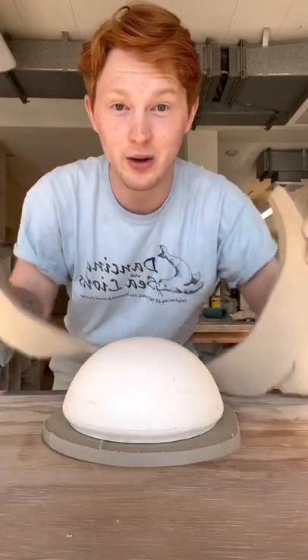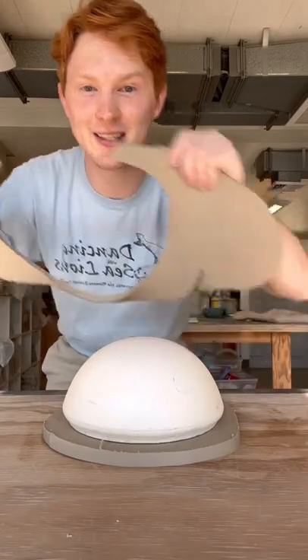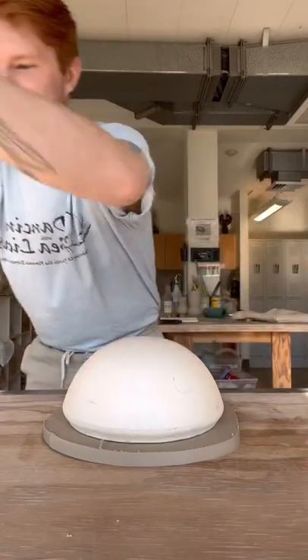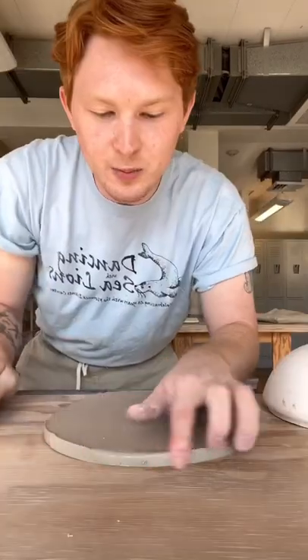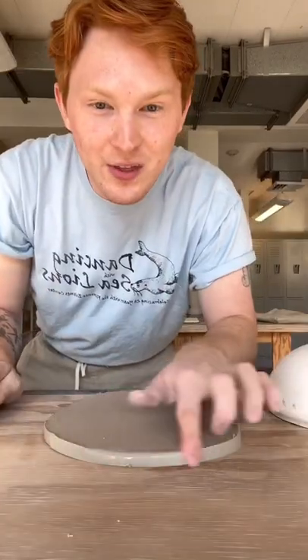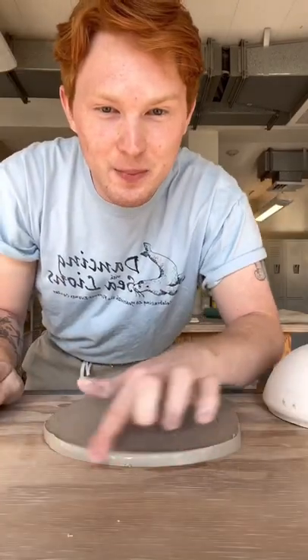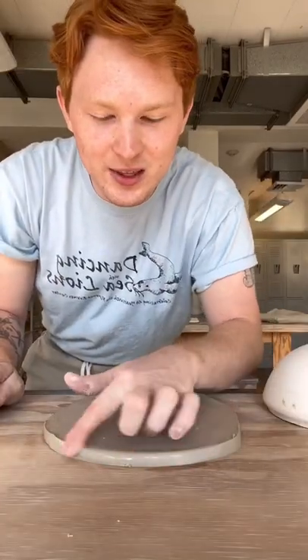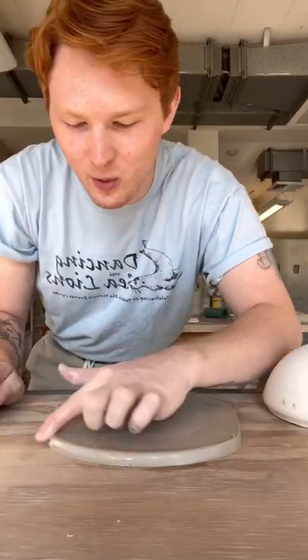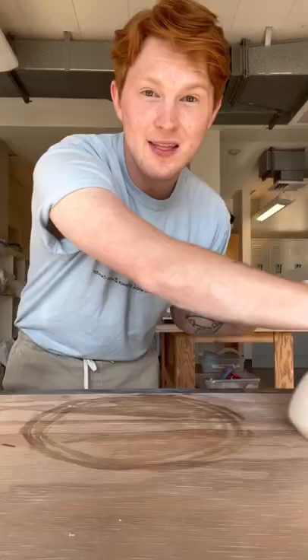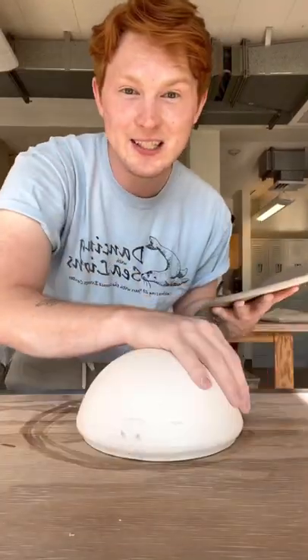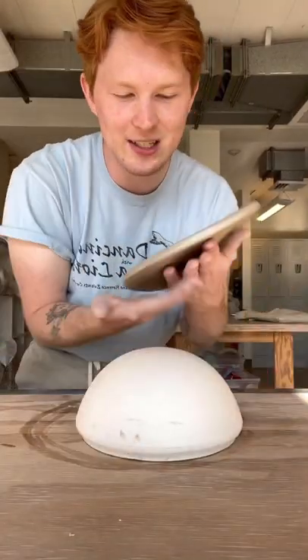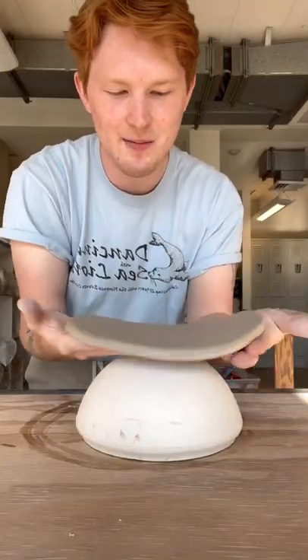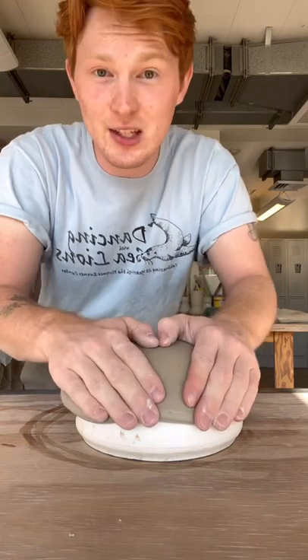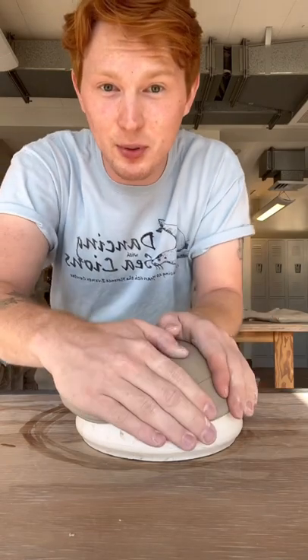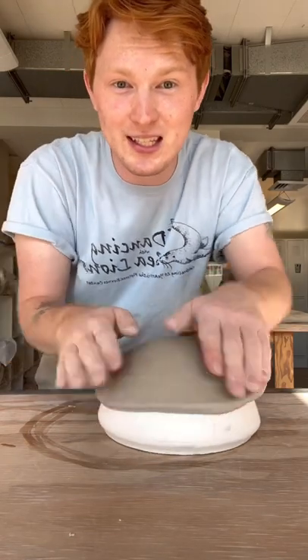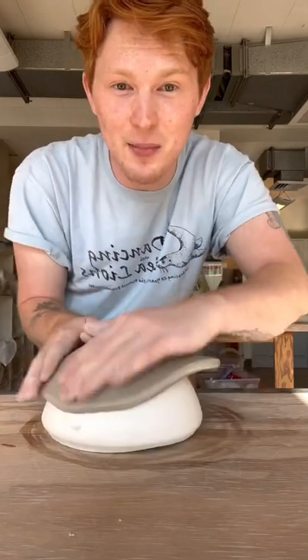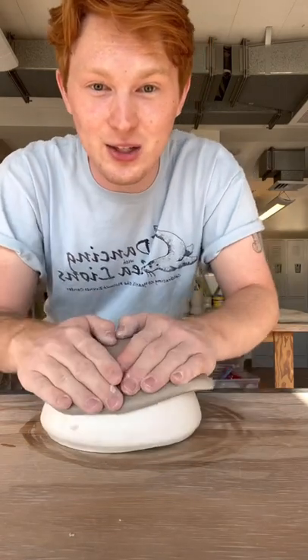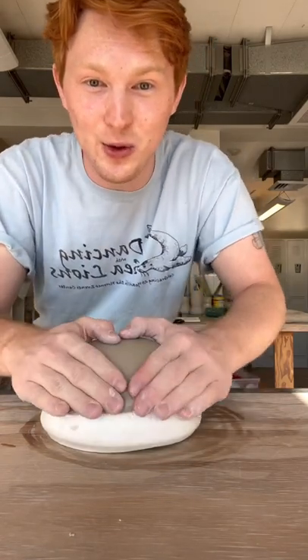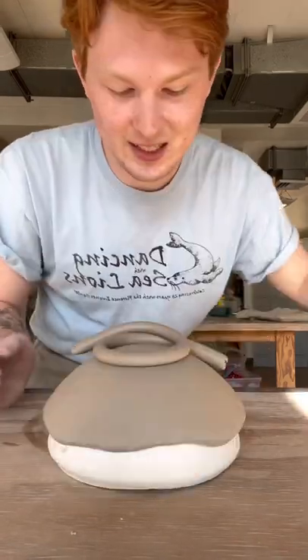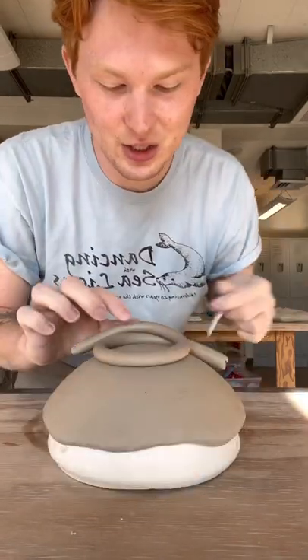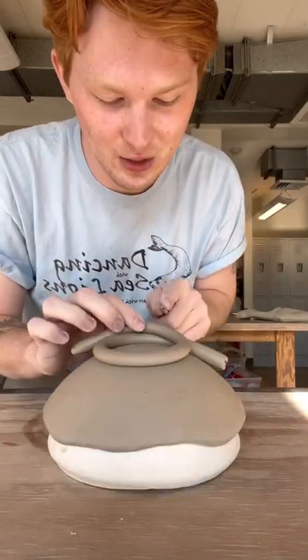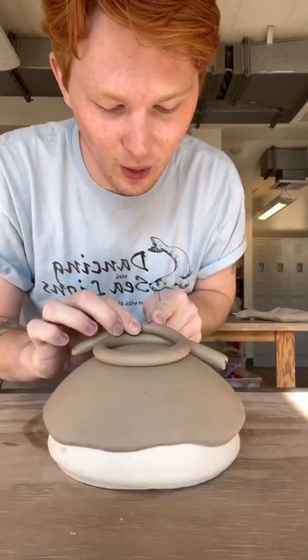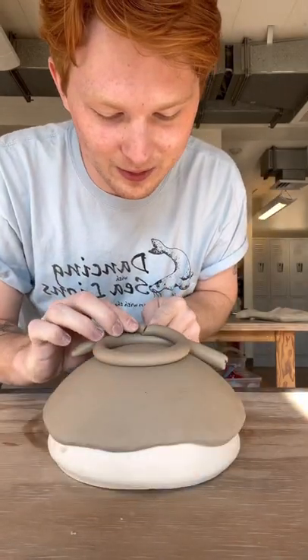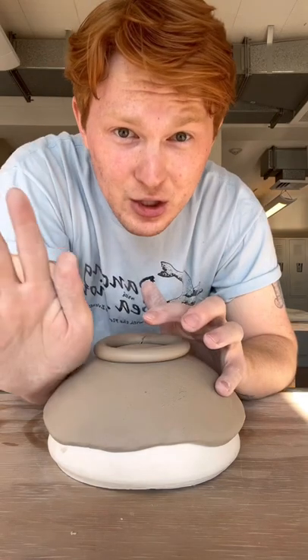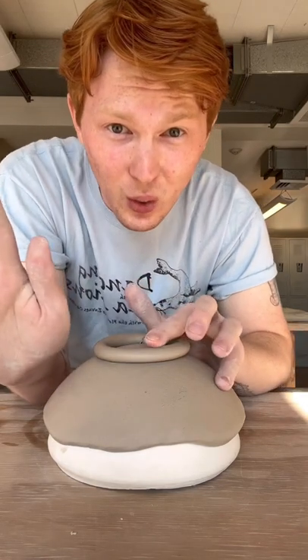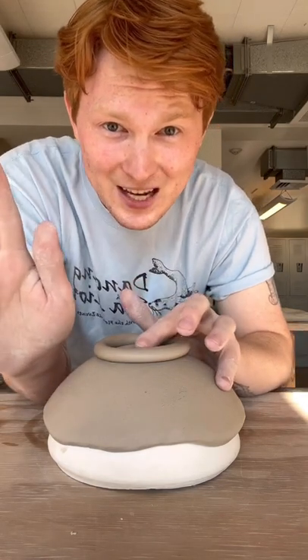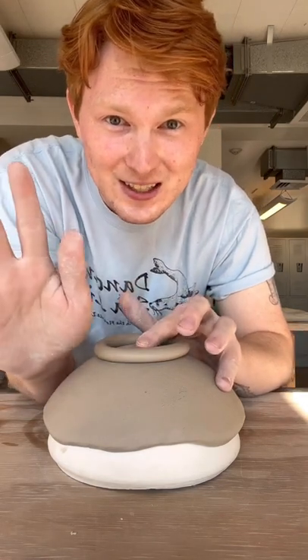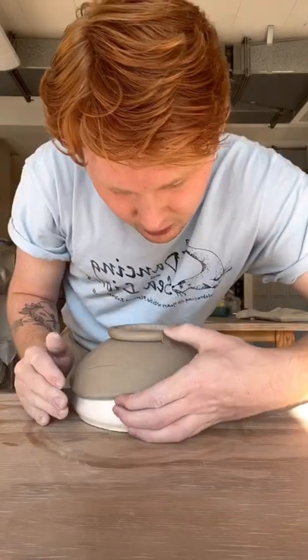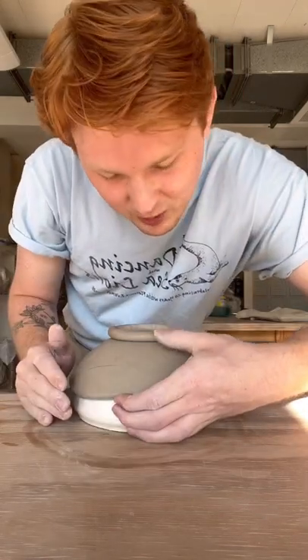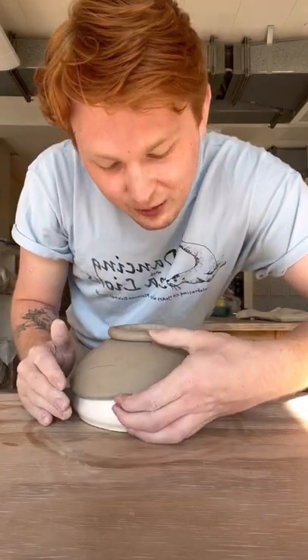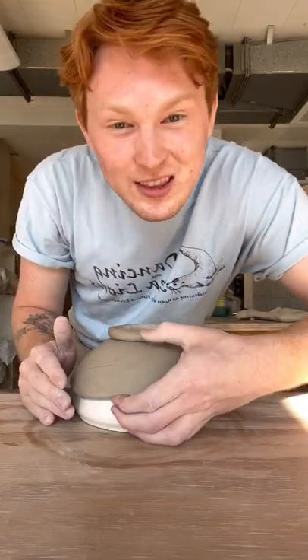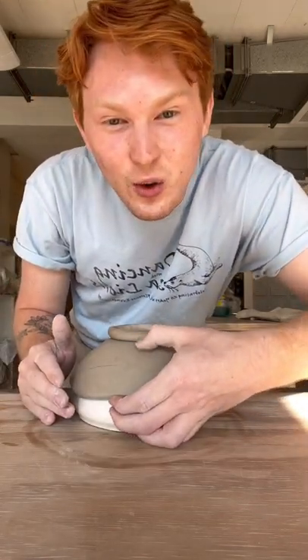We'll get rid of this, then smooth out that sharp edge with a little bit of water. Then we're going to take our slab and slowly press it onto the bowl. This is going to be just a cute little coil foot — make sure you score when you attach this.